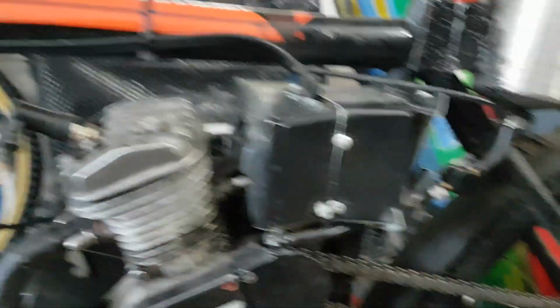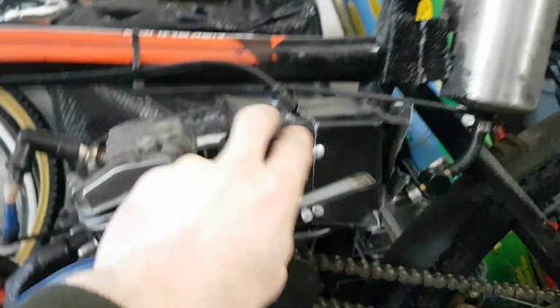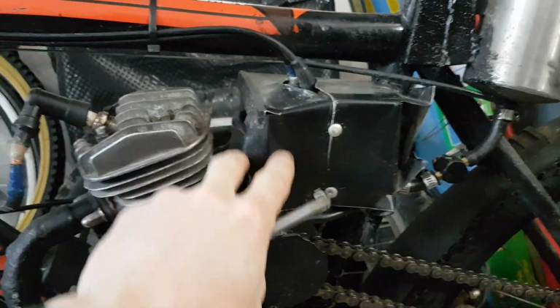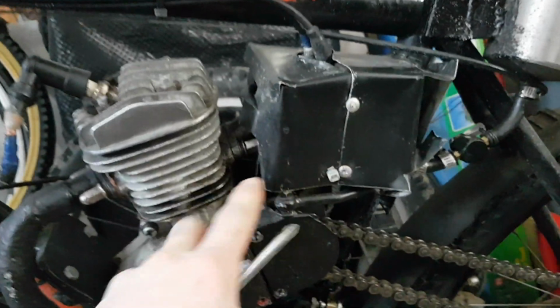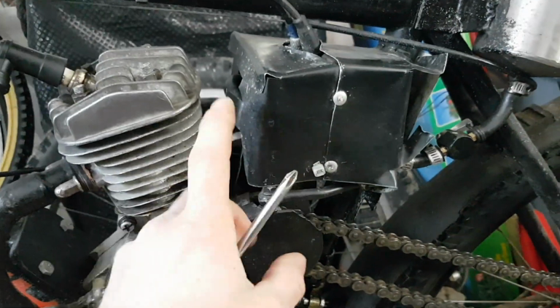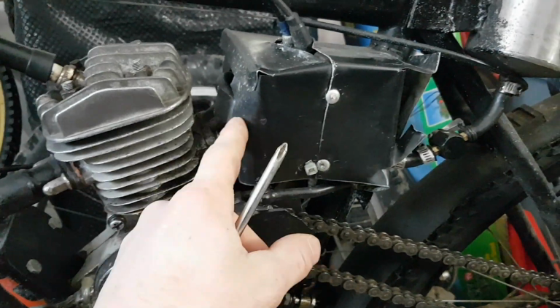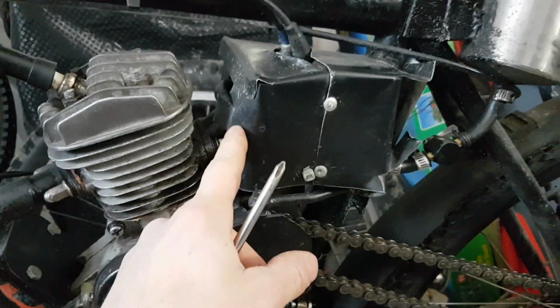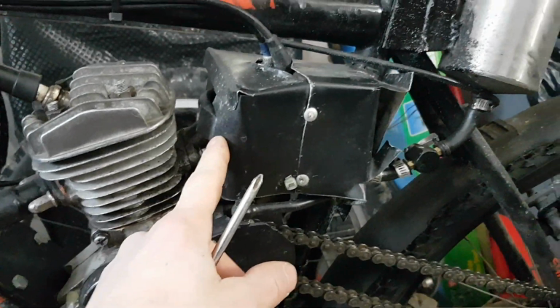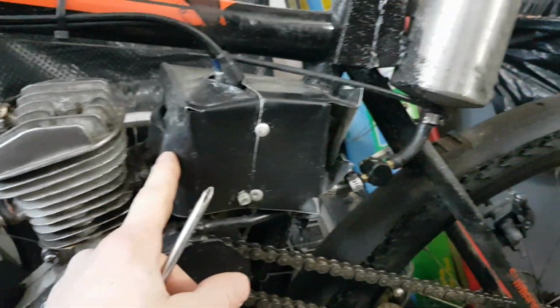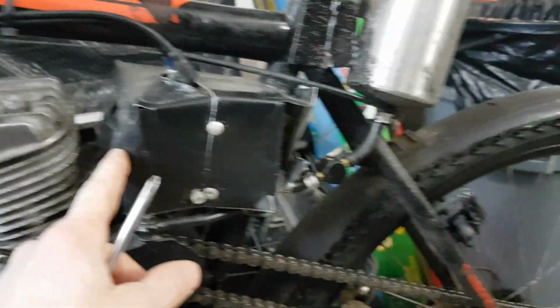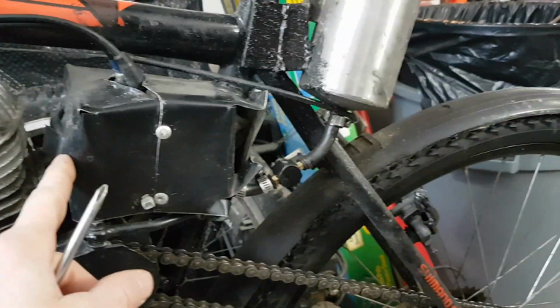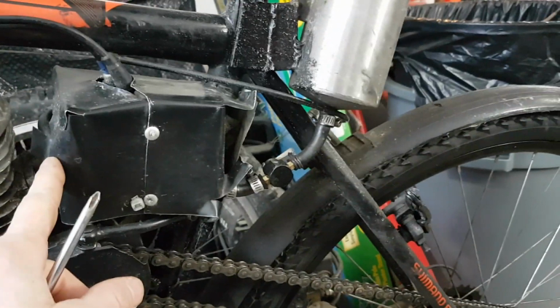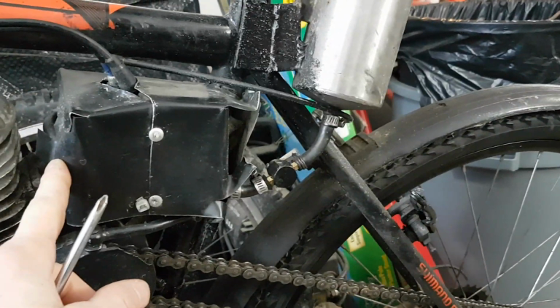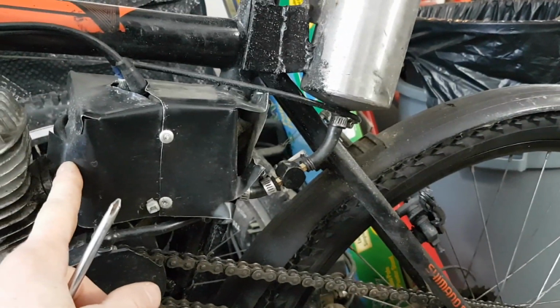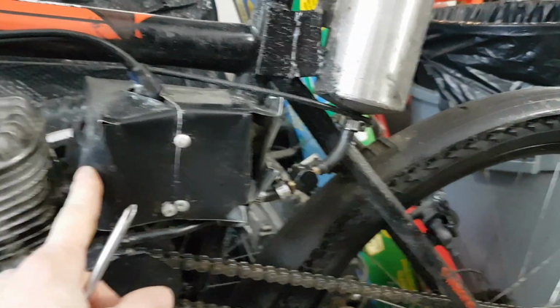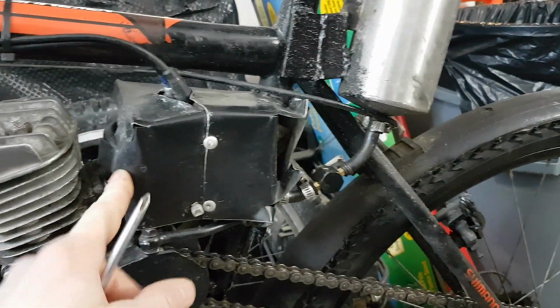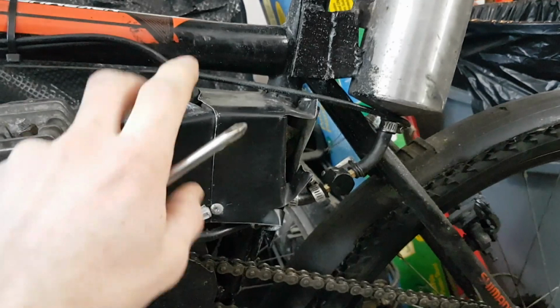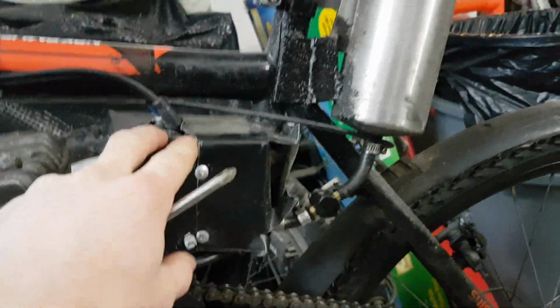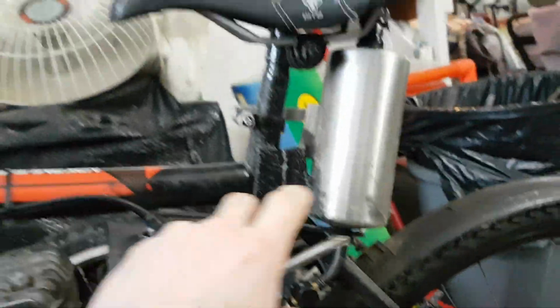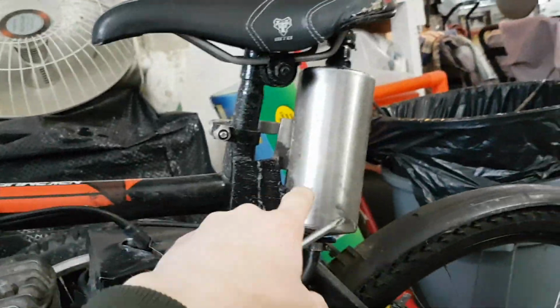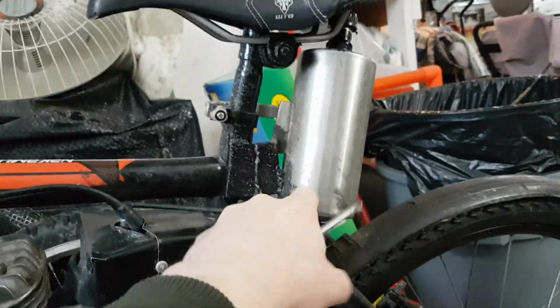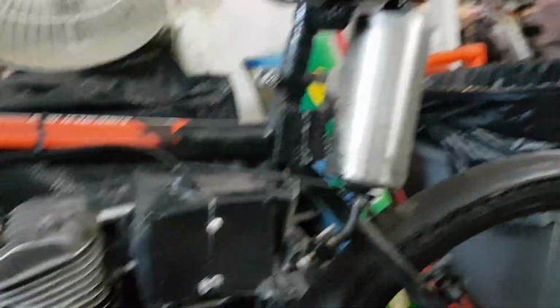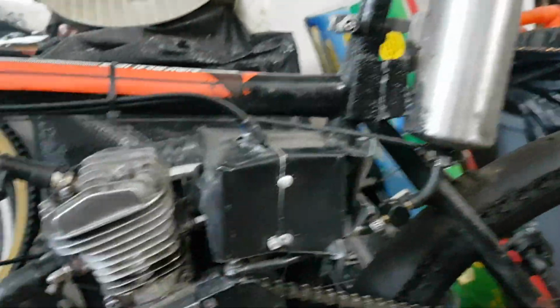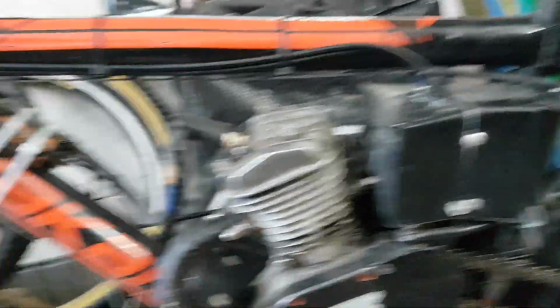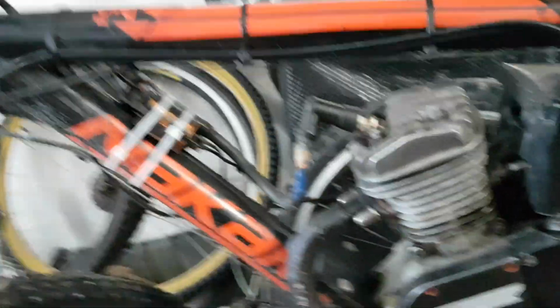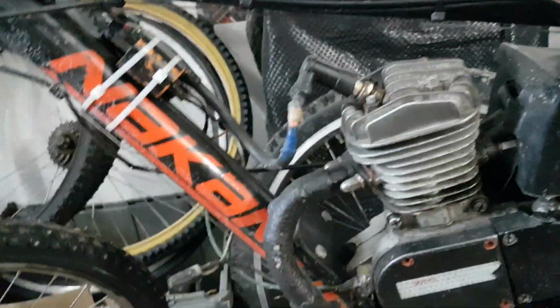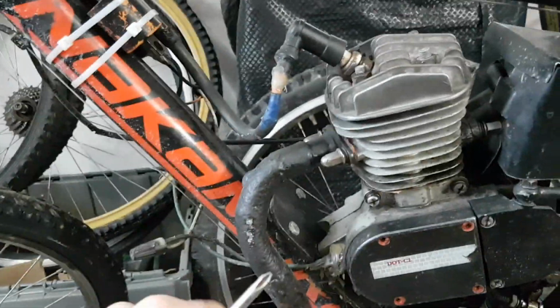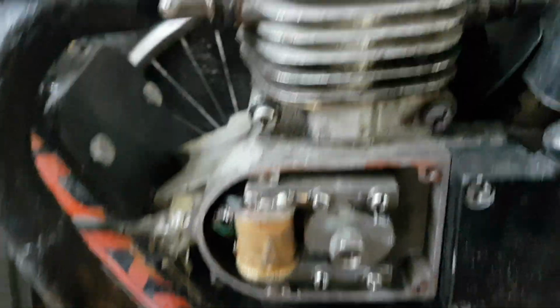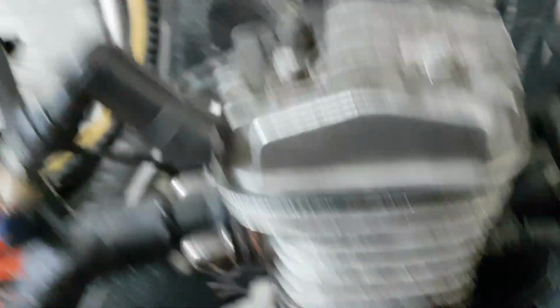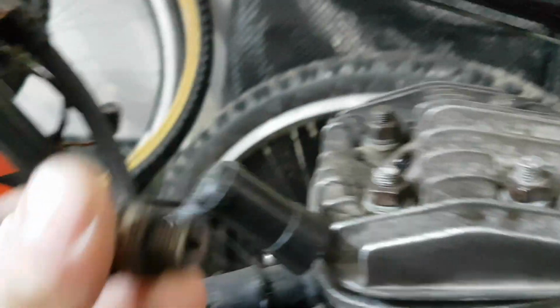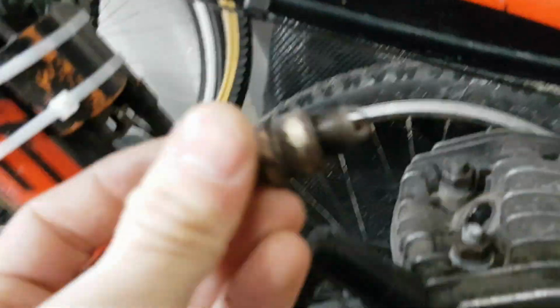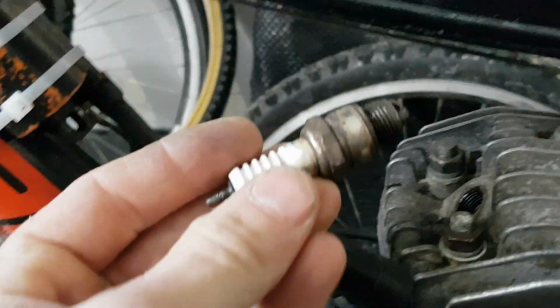This stuff's all on there just for the winter because I rip it through the snow and the rain. Little dinky gas tank and my spark plug.